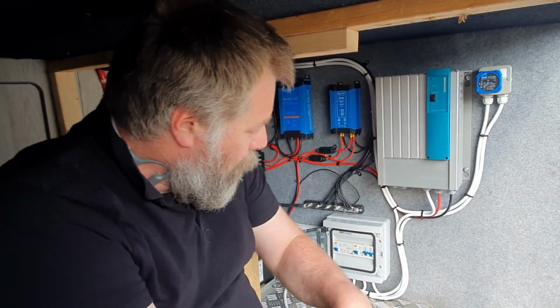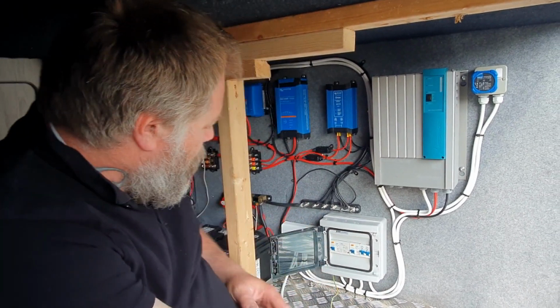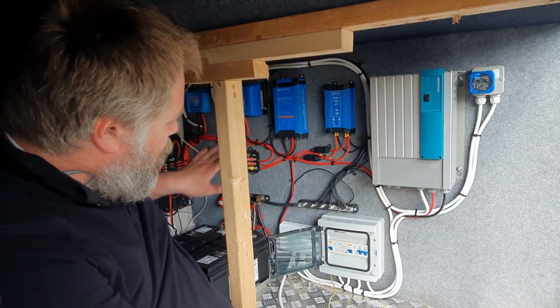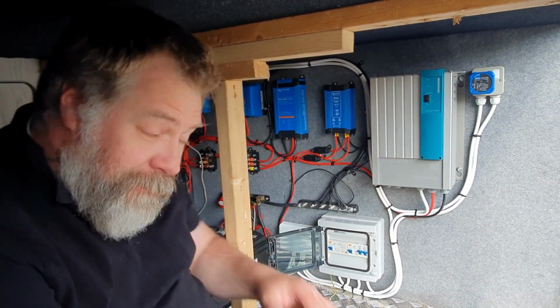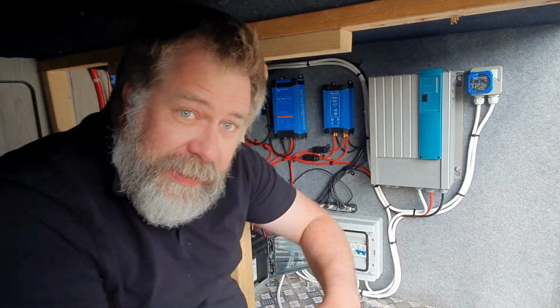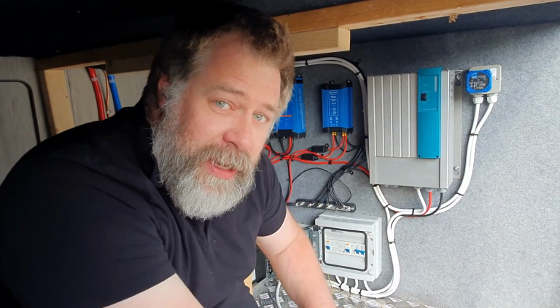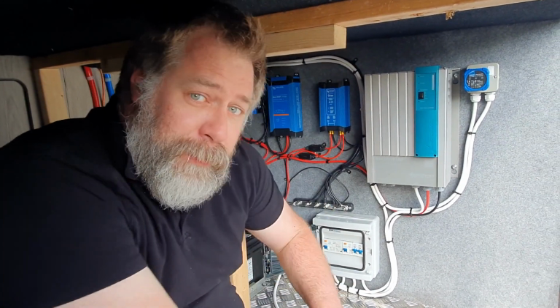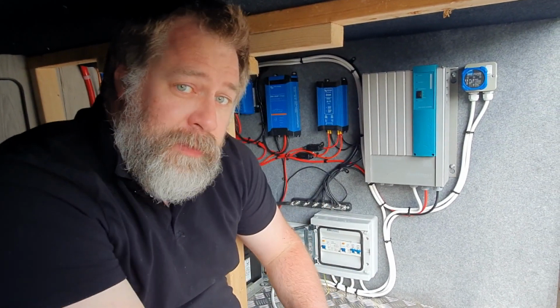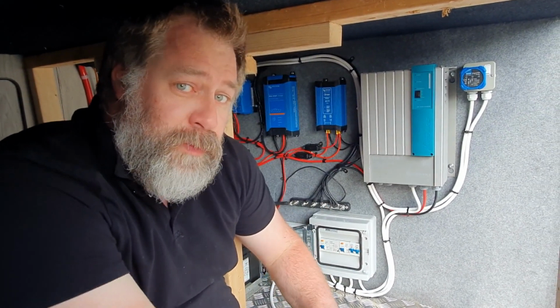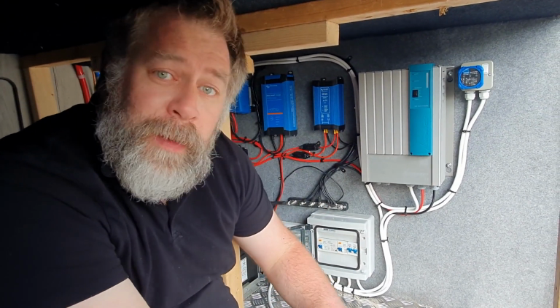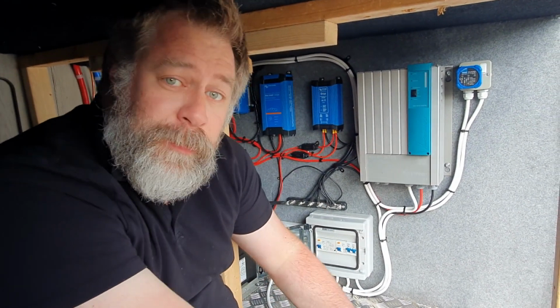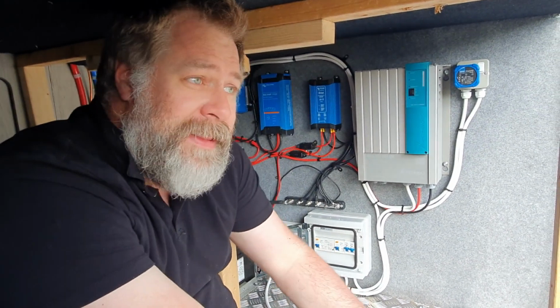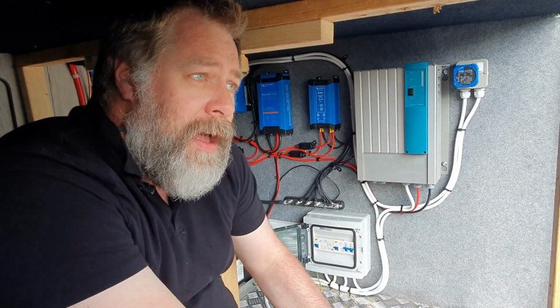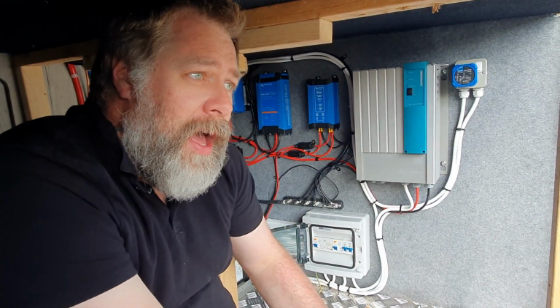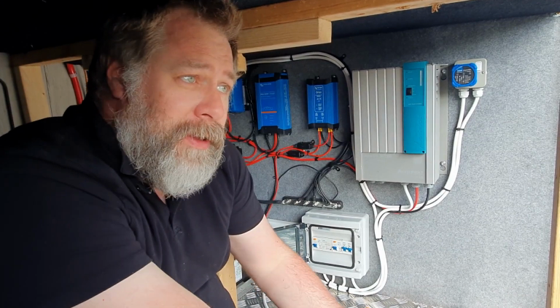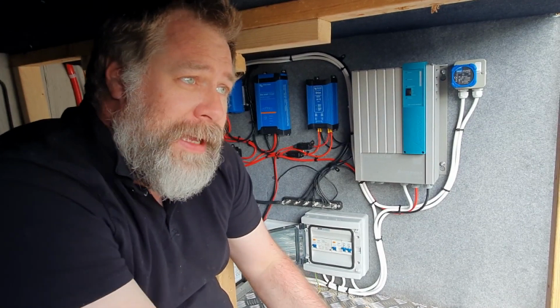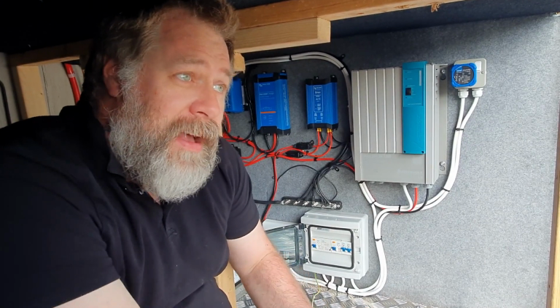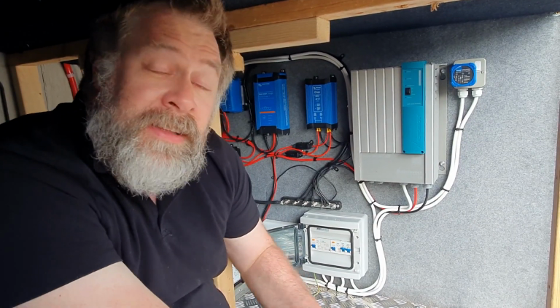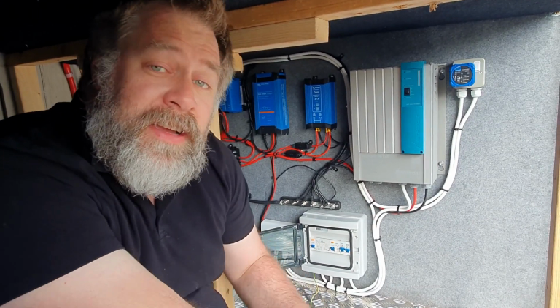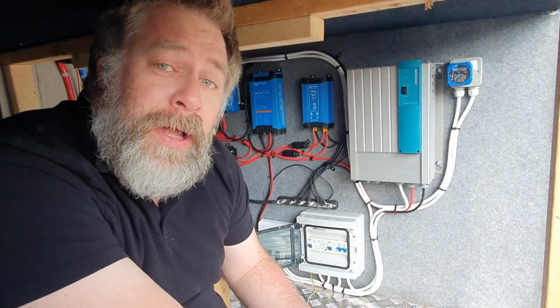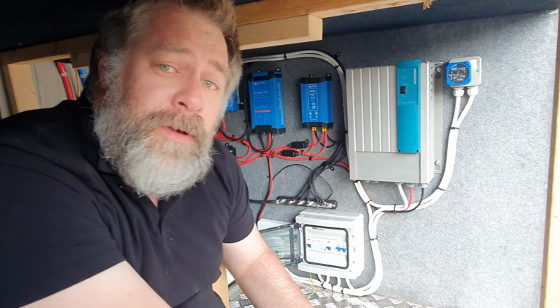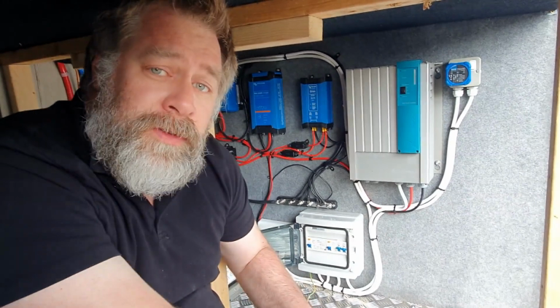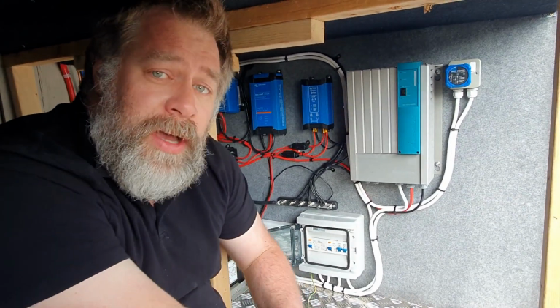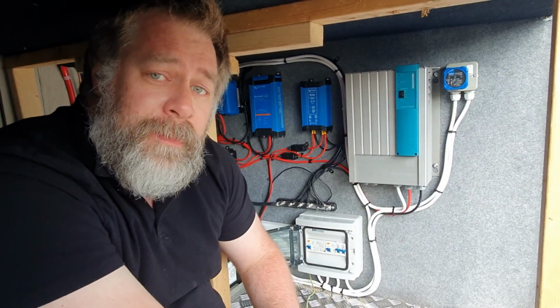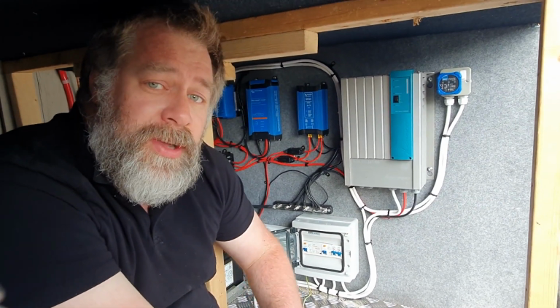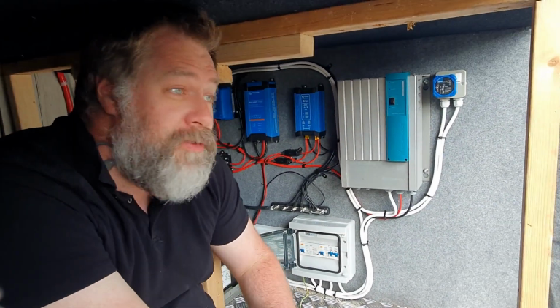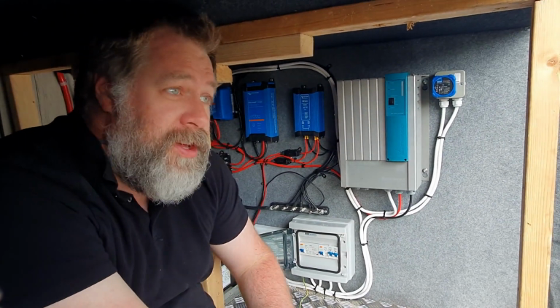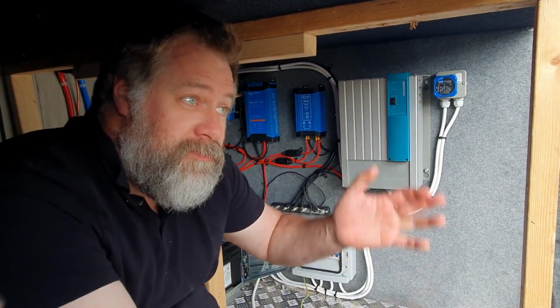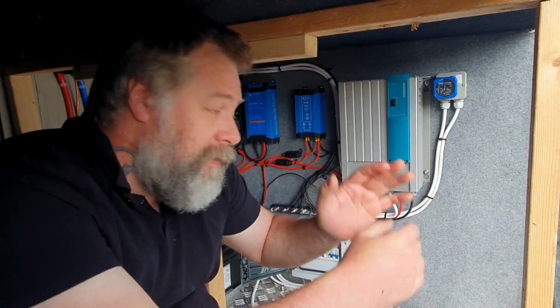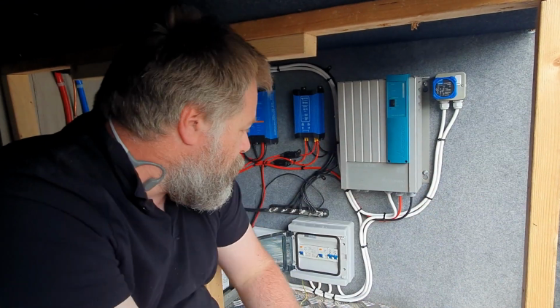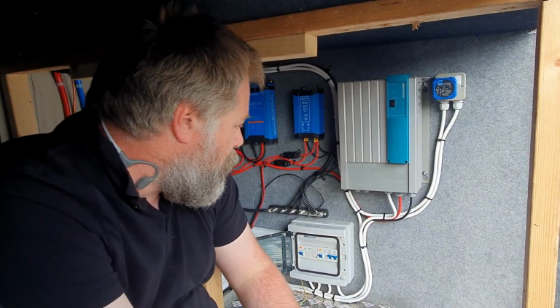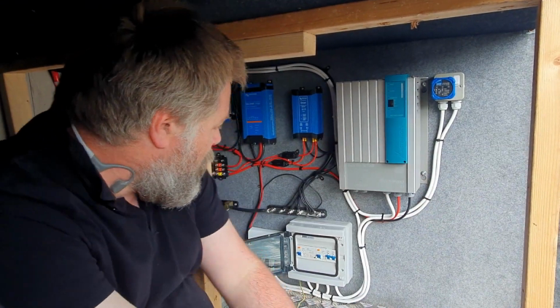It's been for a shakedown test — the people that own this went away for the bank holiday weekend and they didn't explode once. So great news — I mean, that's a result isn't it.